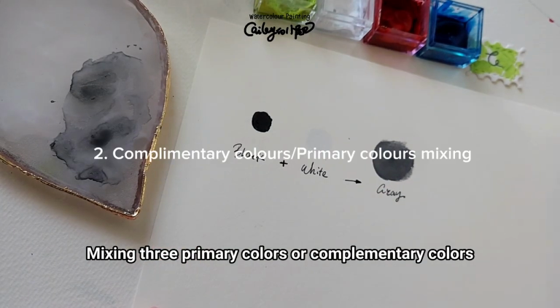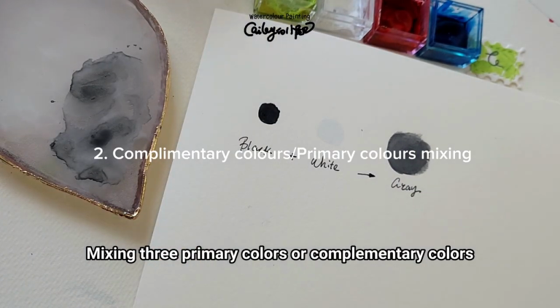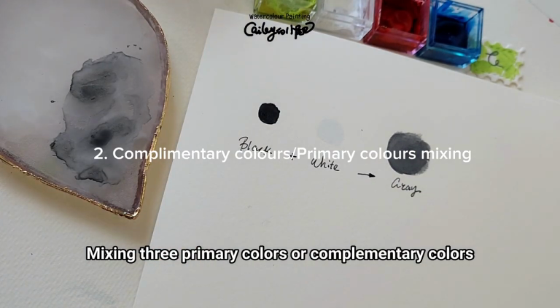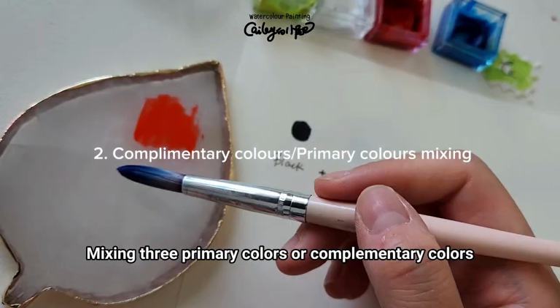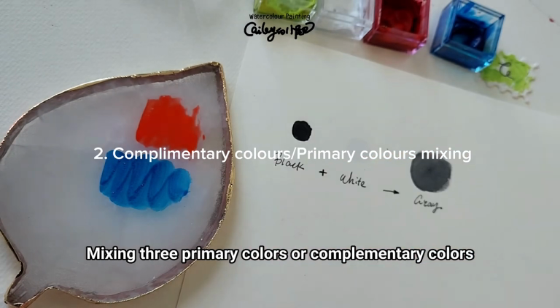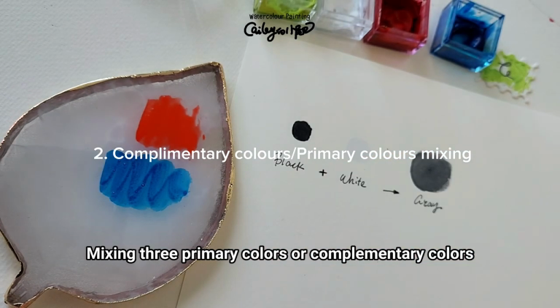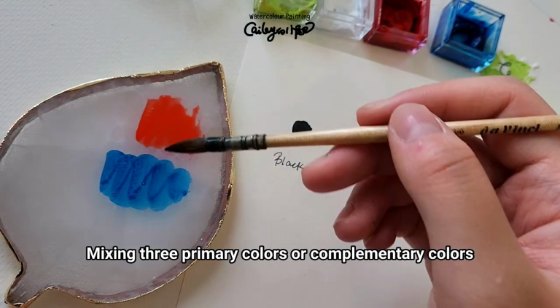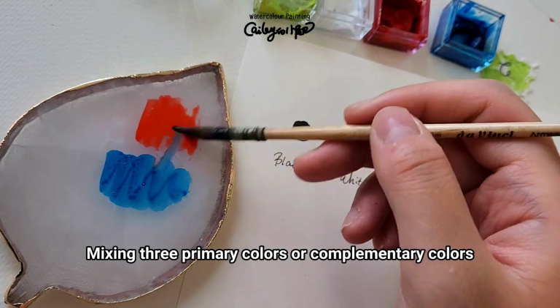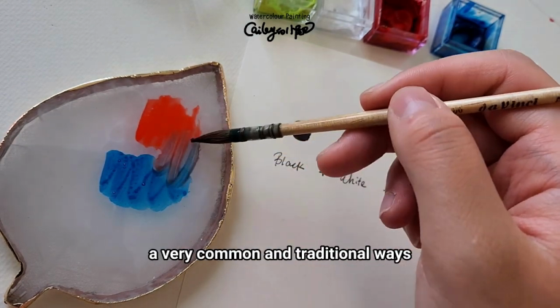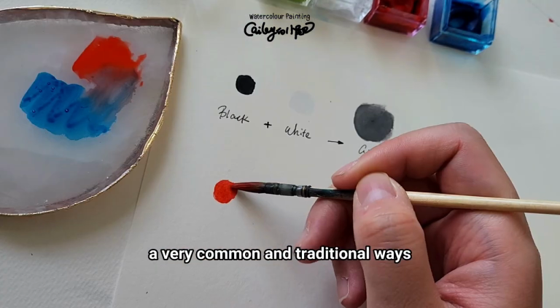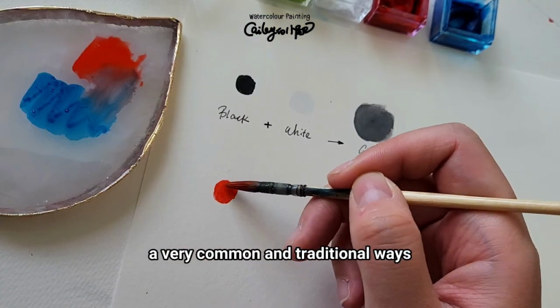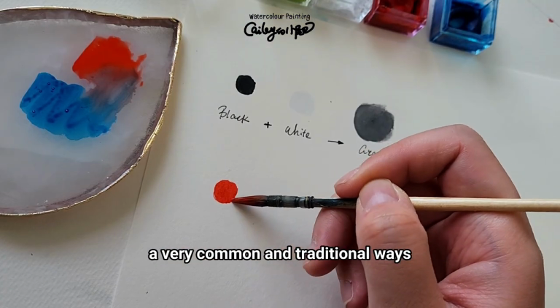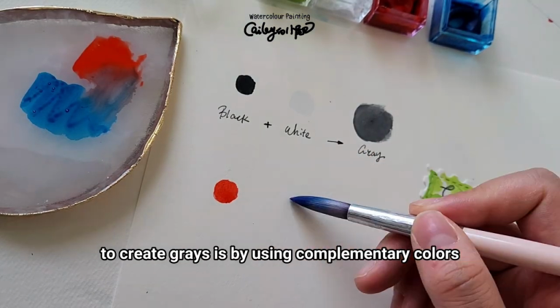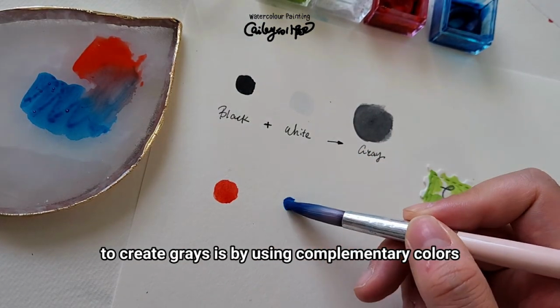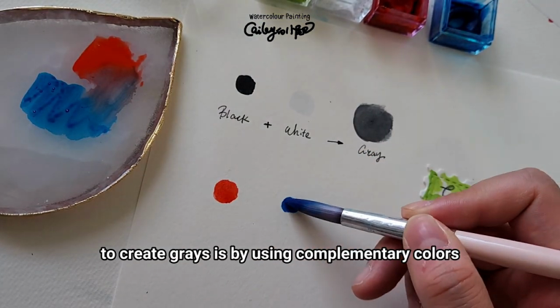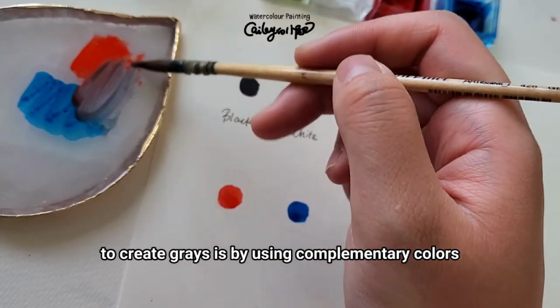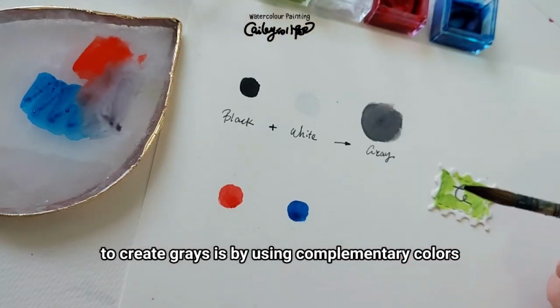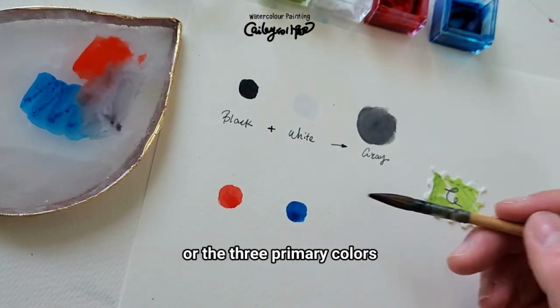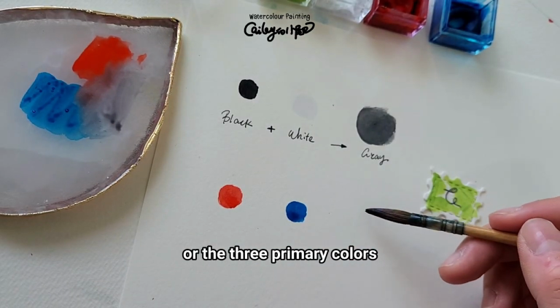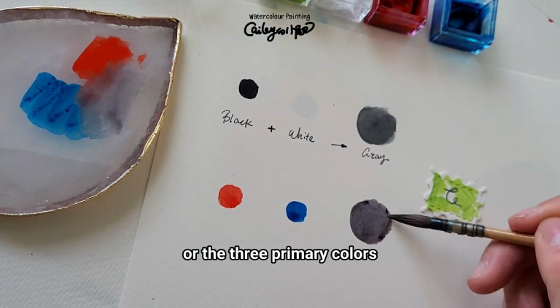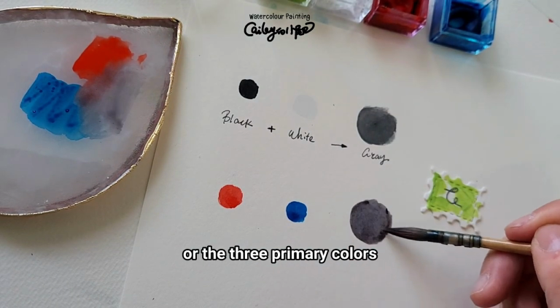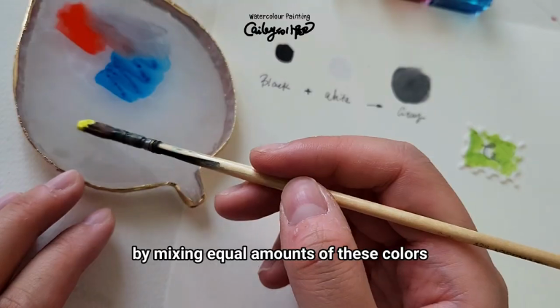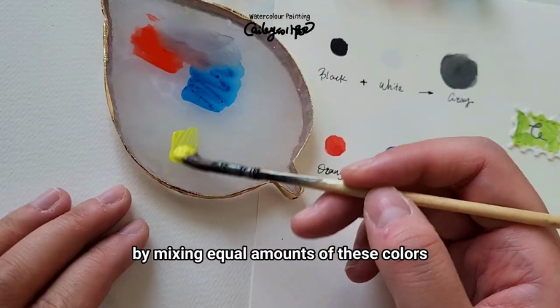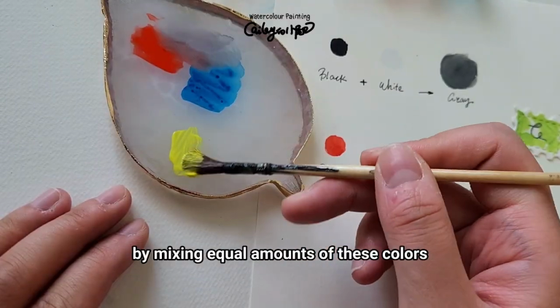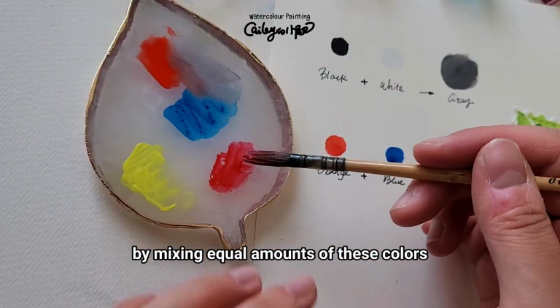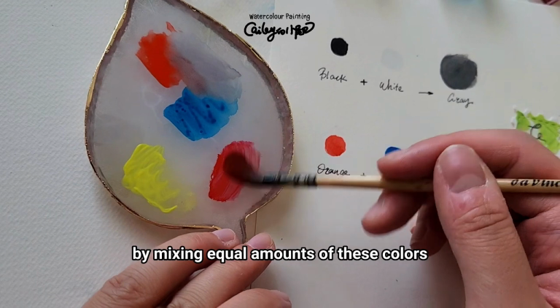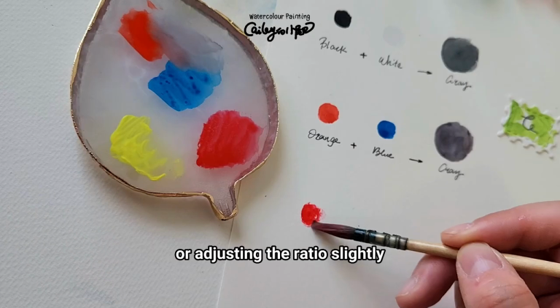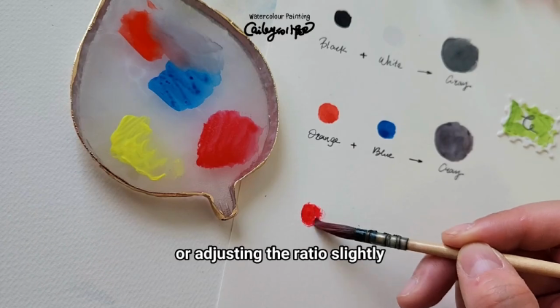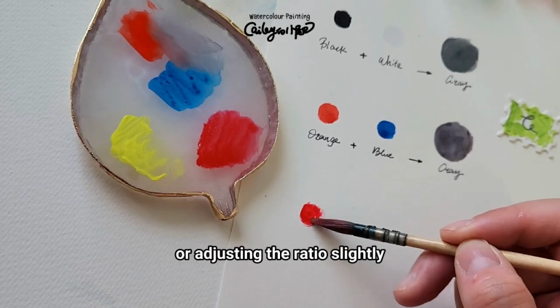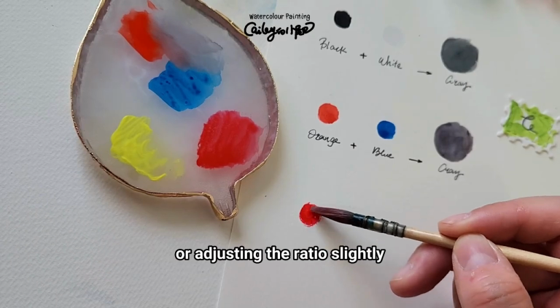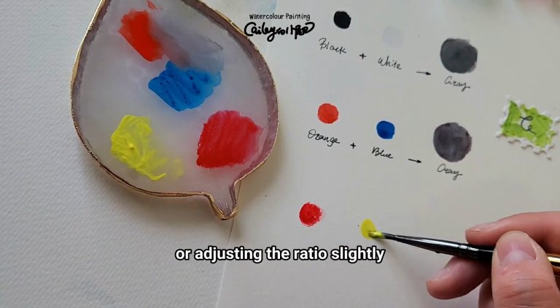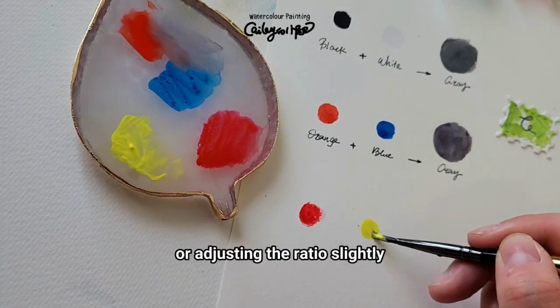Mixing three primary colors or complementary colors: a very common and traditional way to create grays is by using complementary colors or the three primary colors. By mixing equal amounts of these colors, or adjusting the ratio slightly, you can create grays that convey different hues.